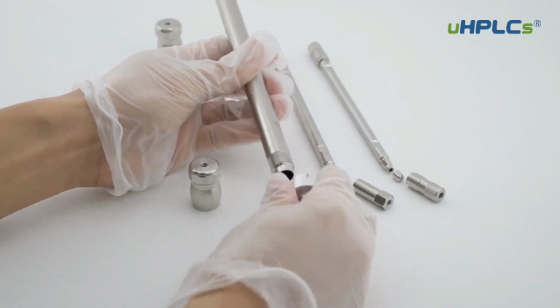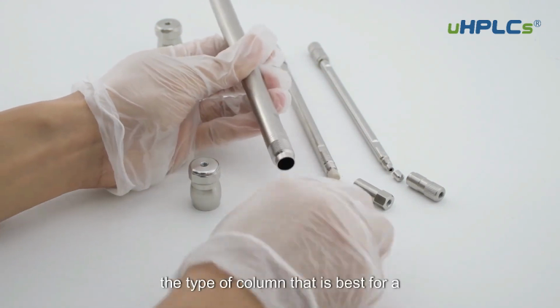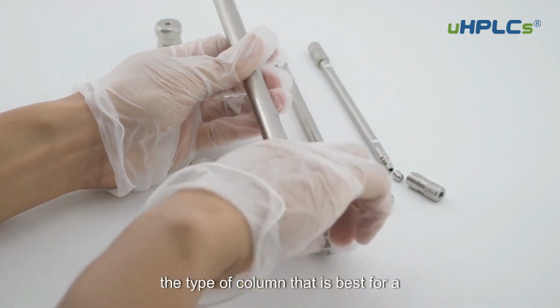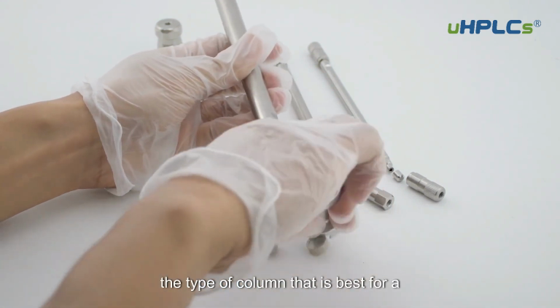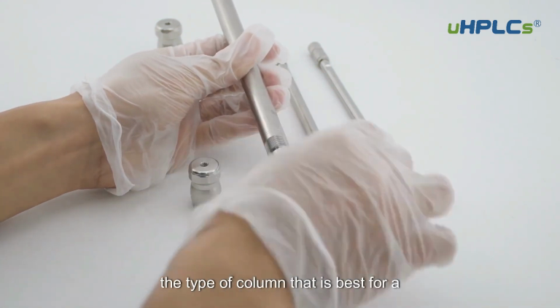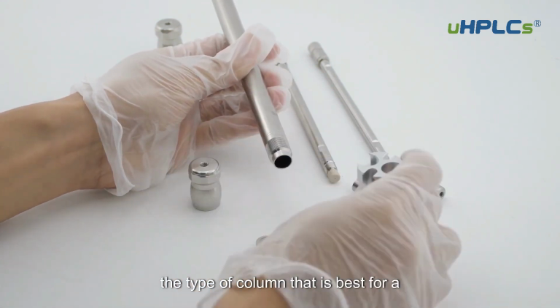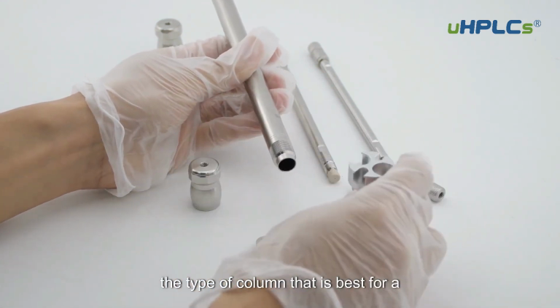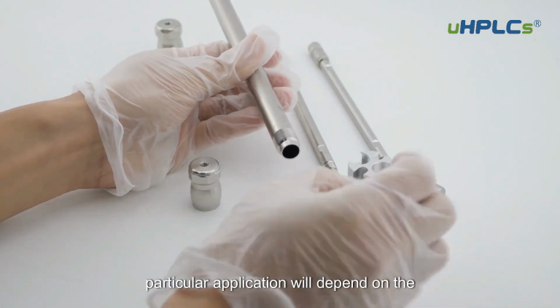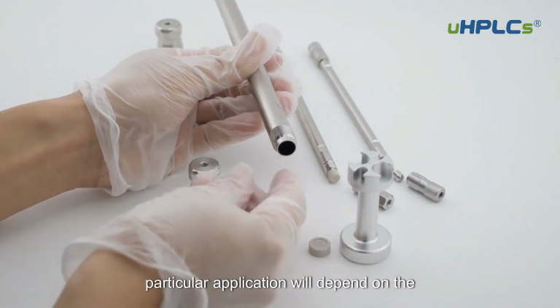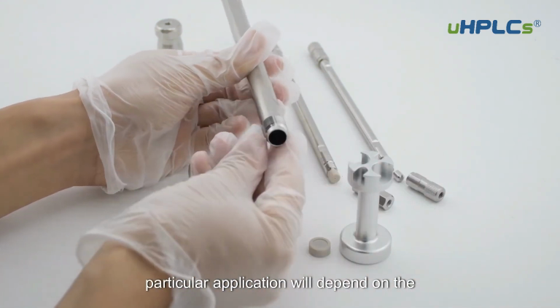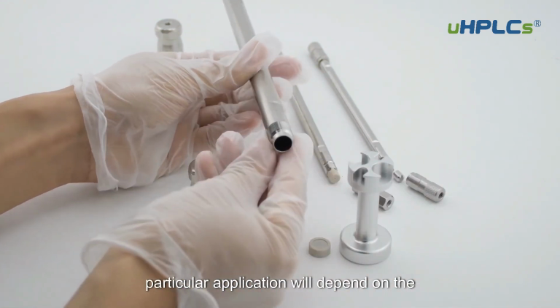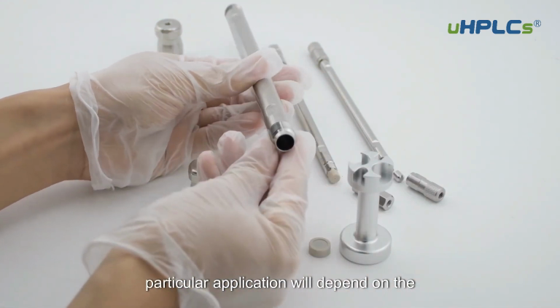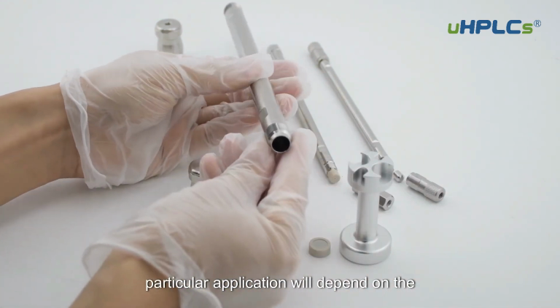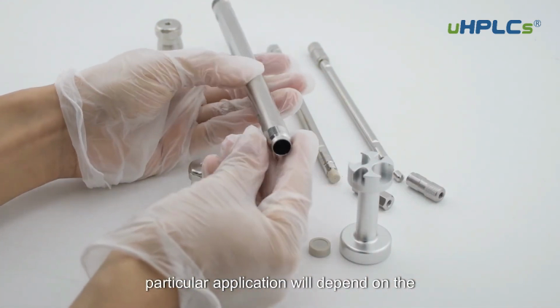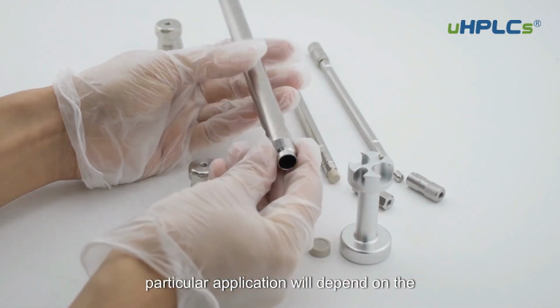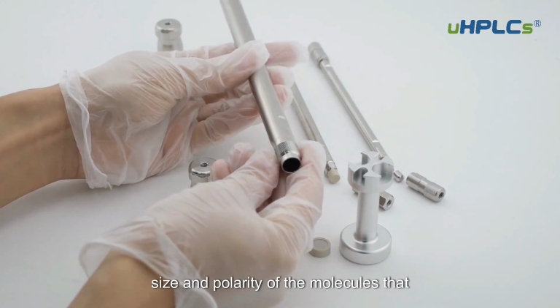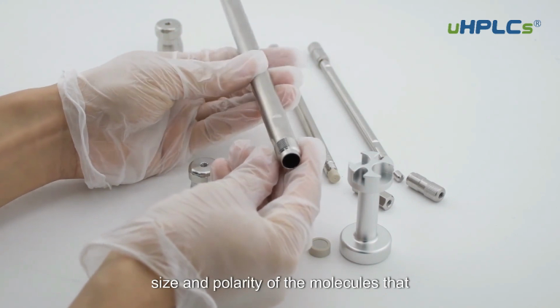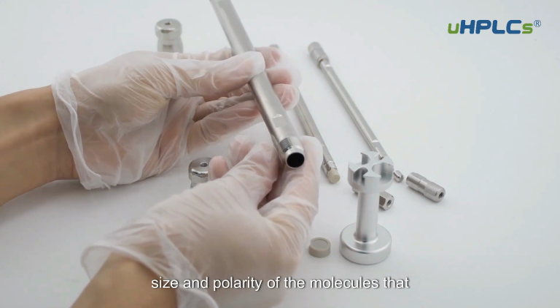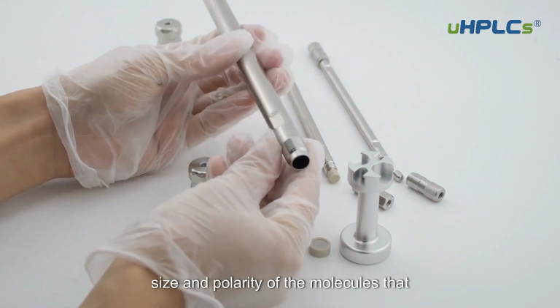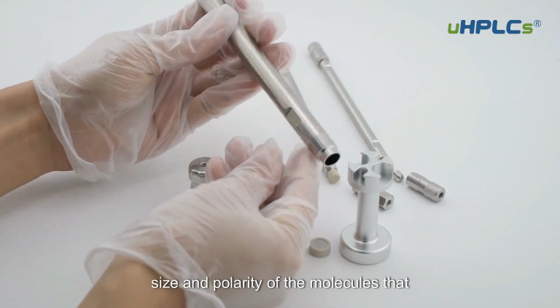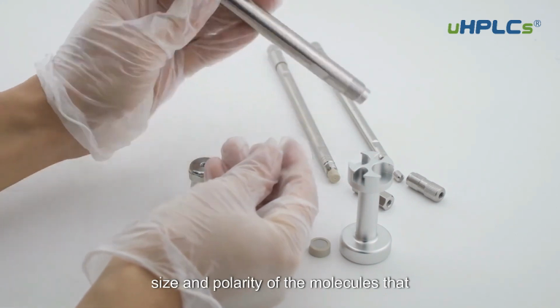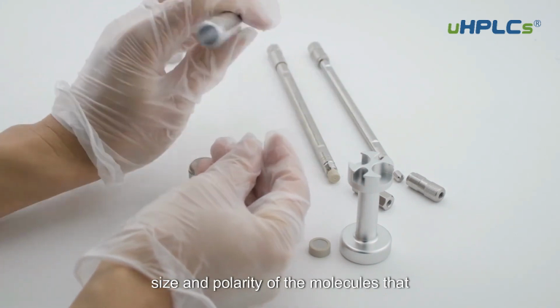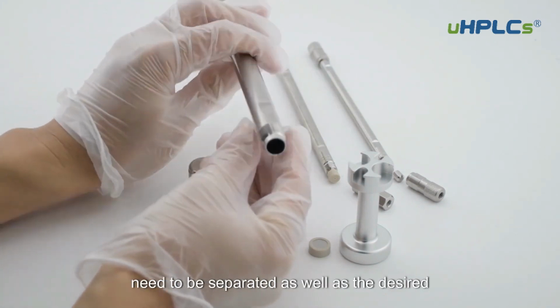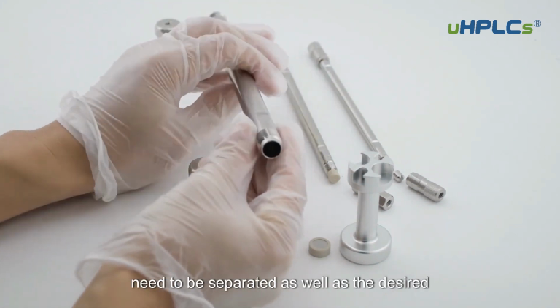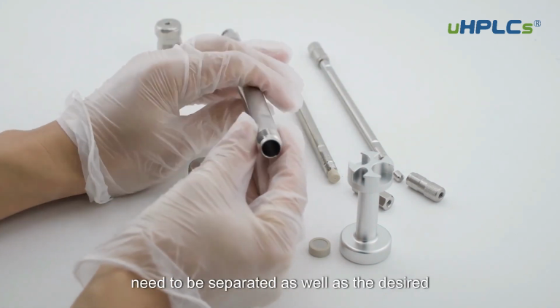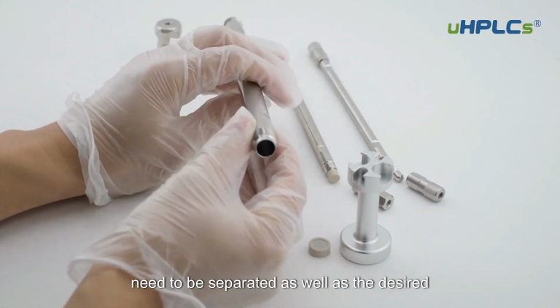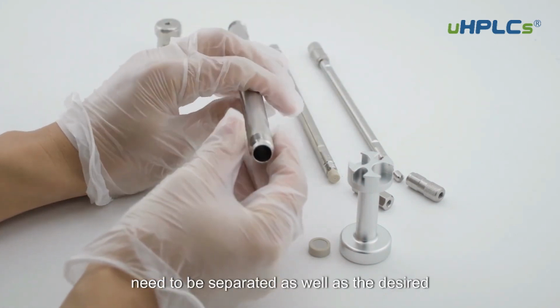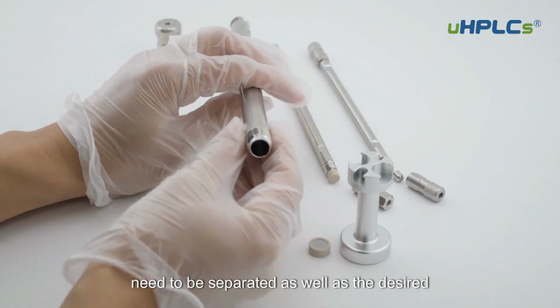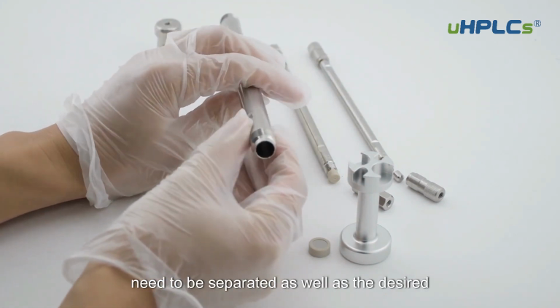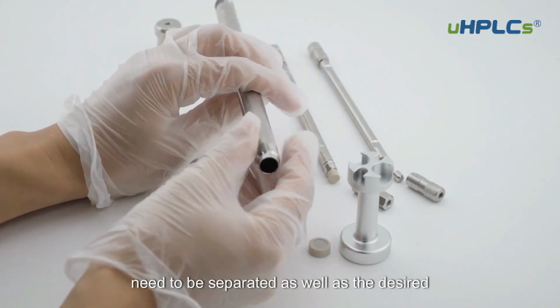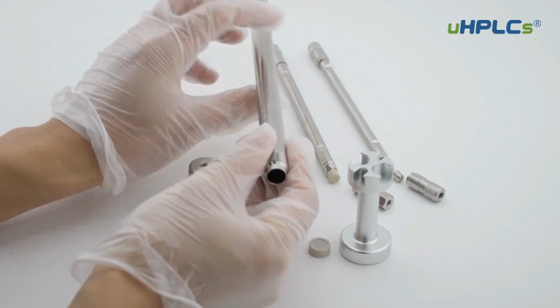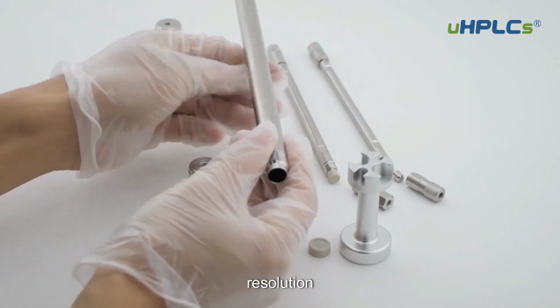The type of column that is best for a particular application will depend on the size and polarity of the molecules that need to be separated, as well as the desired resolution.